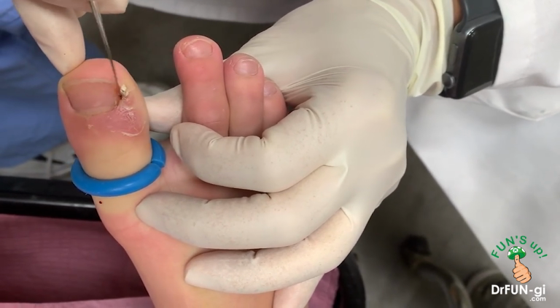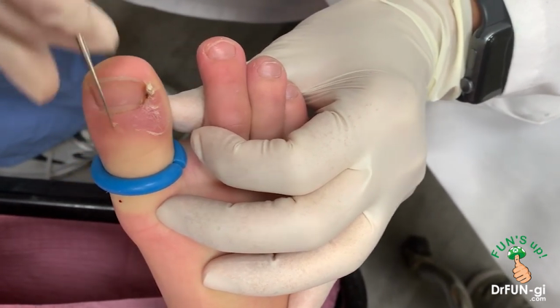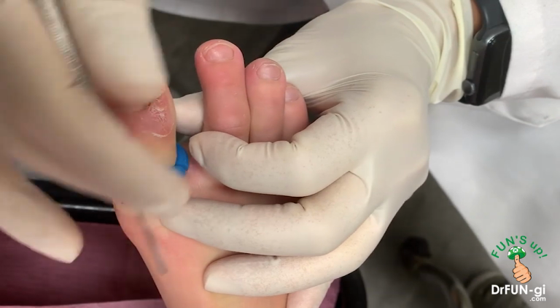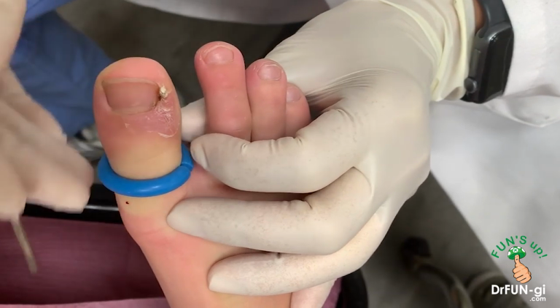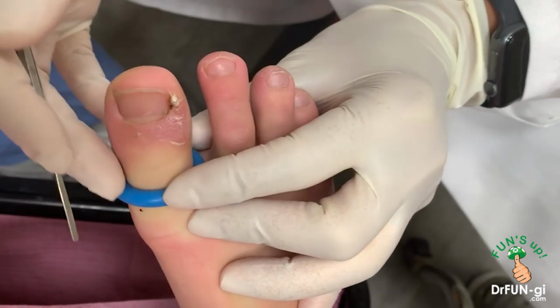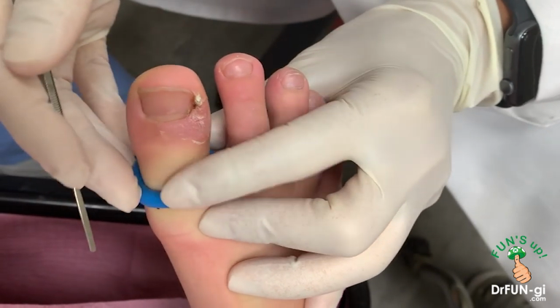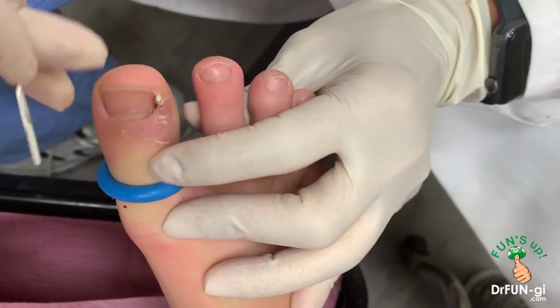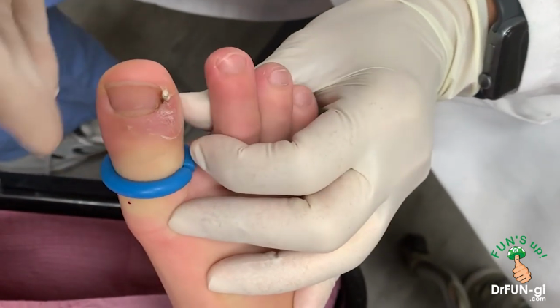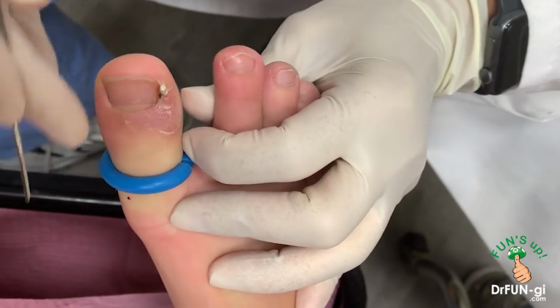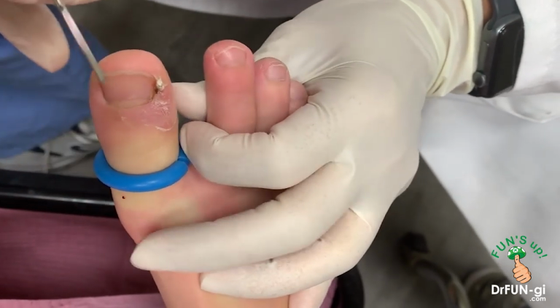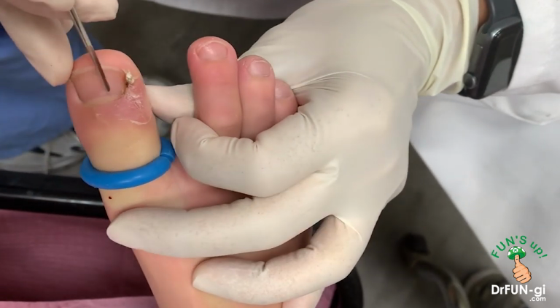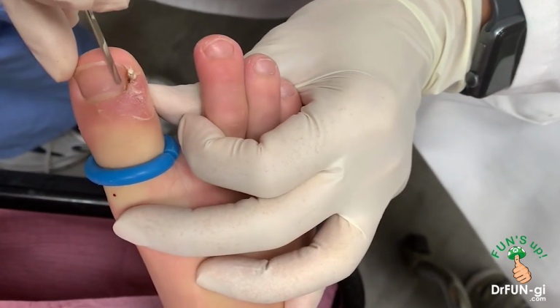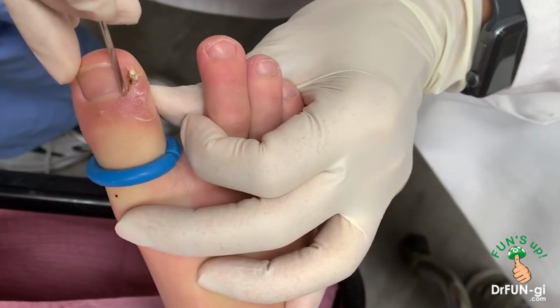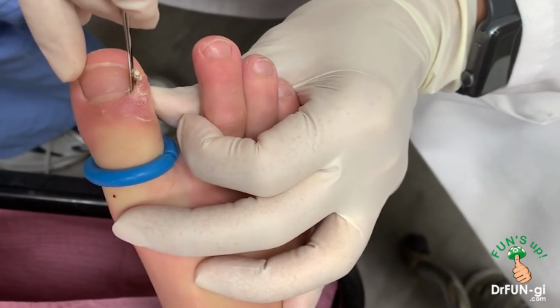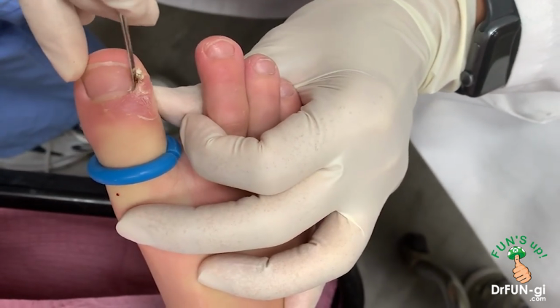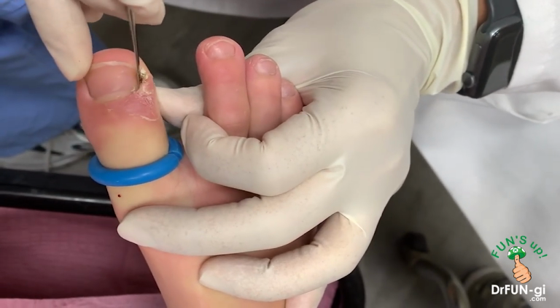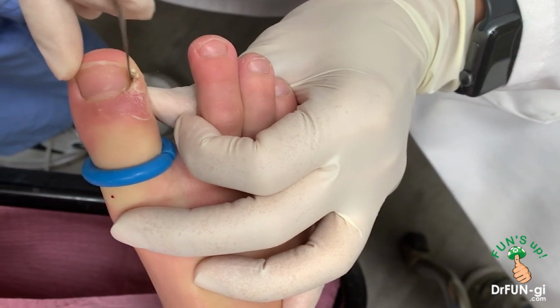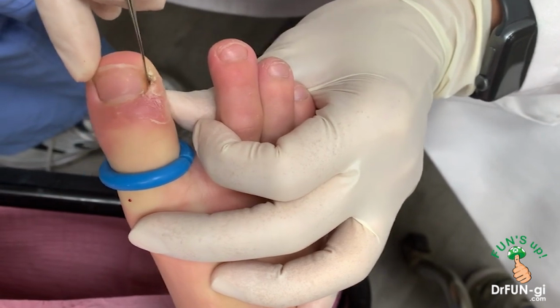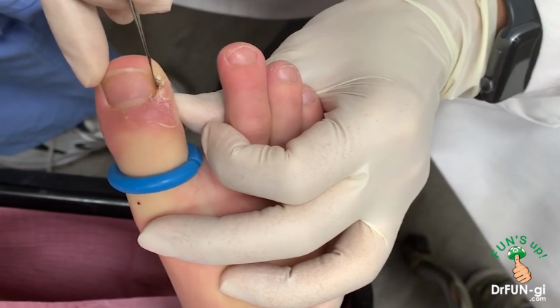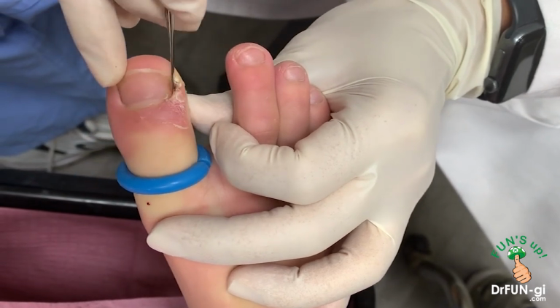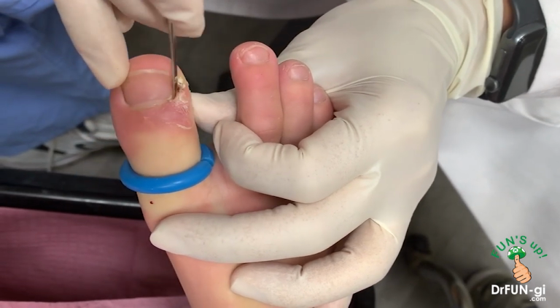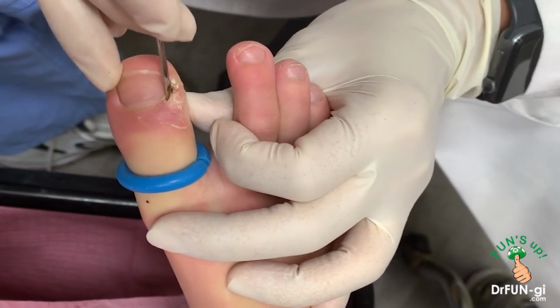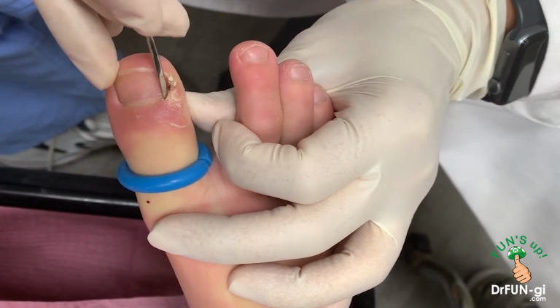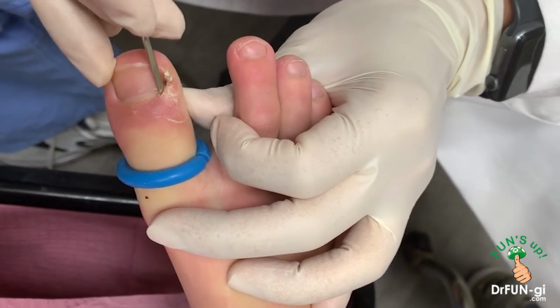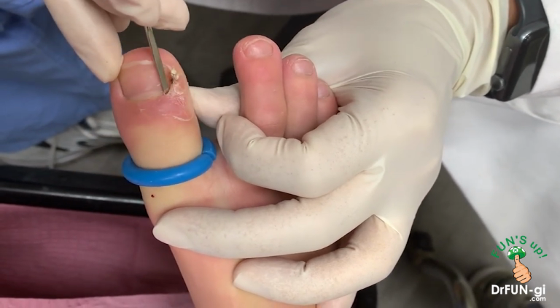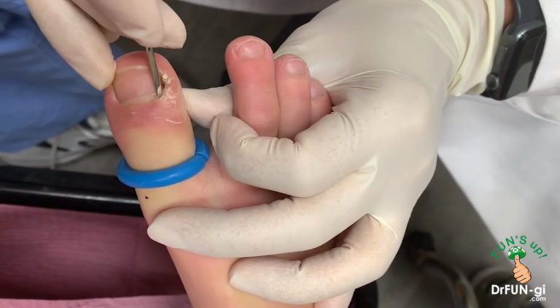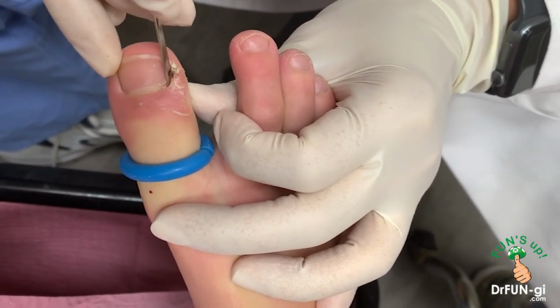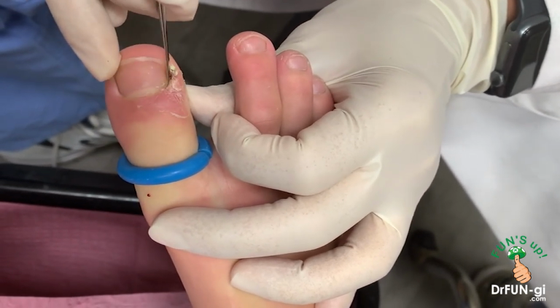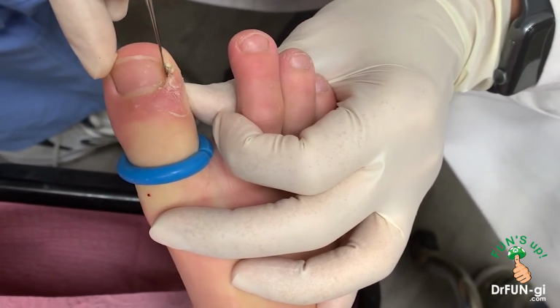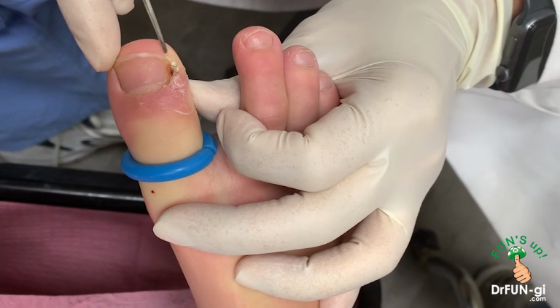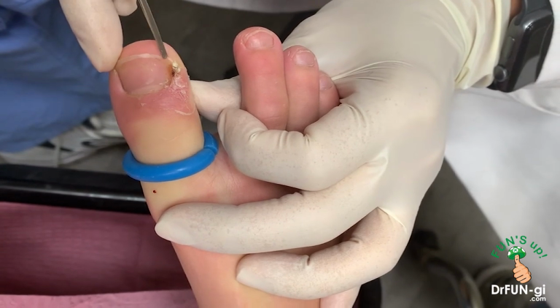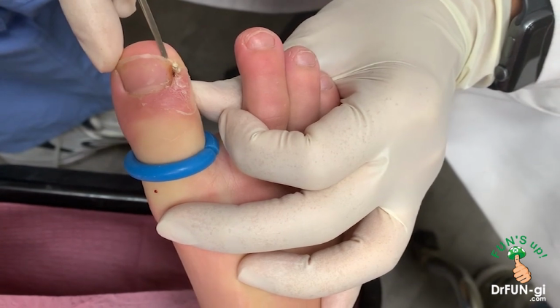So I already numbed it and now we put a little tourniquet on it. So now I'm gonna go in here and get it freed up. Do you feel any of this, Sandon?